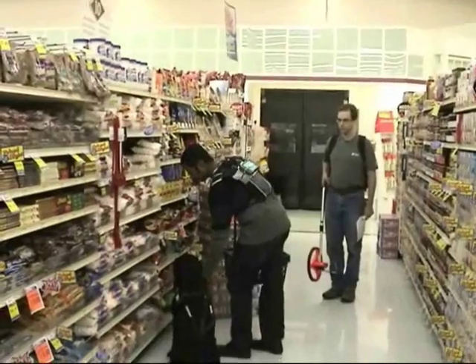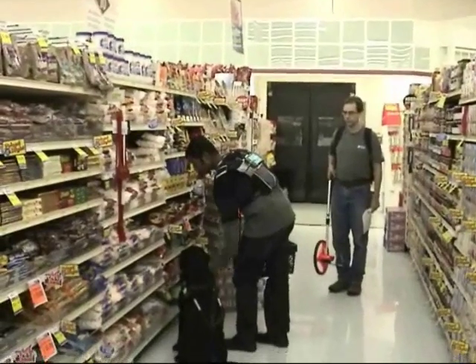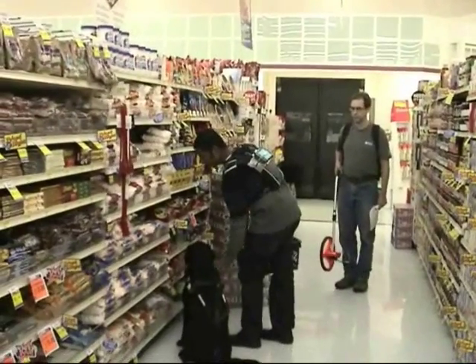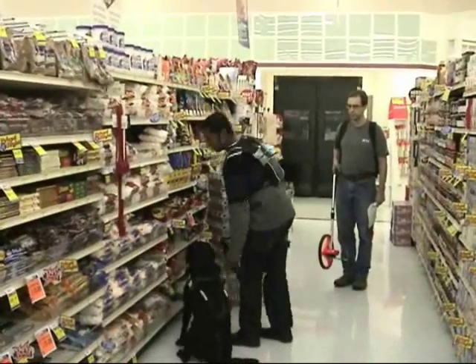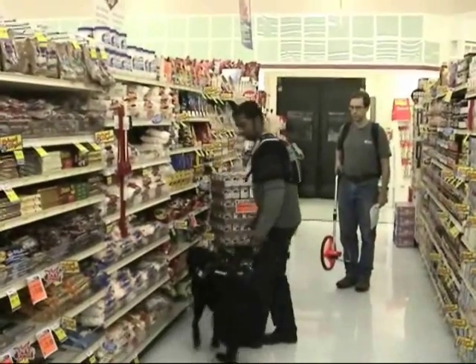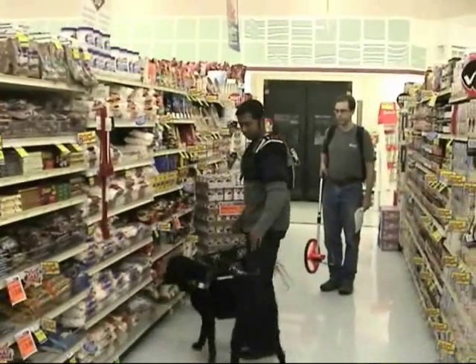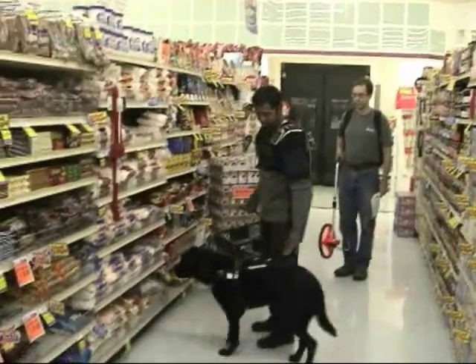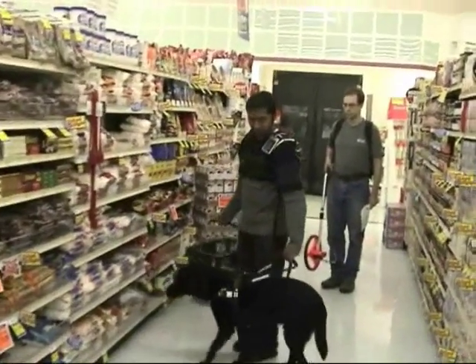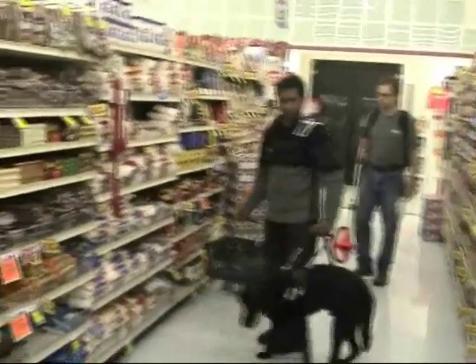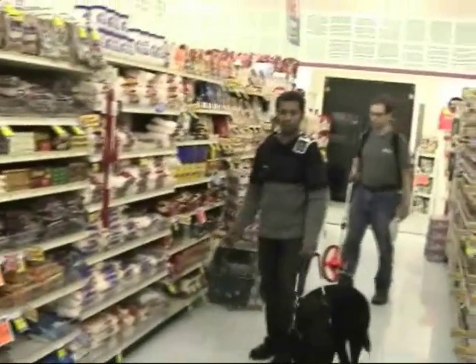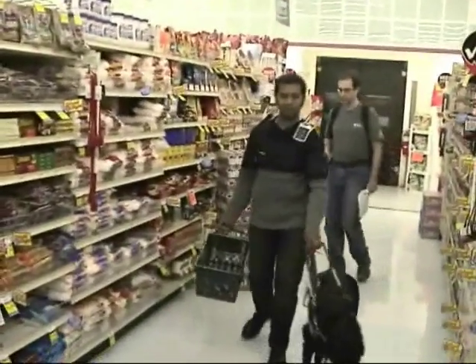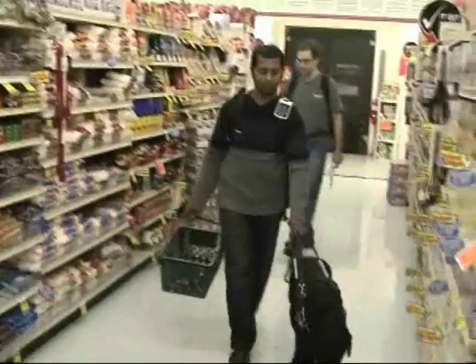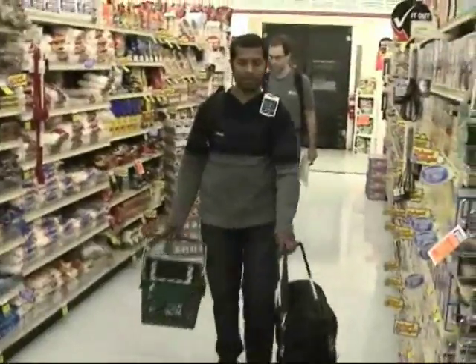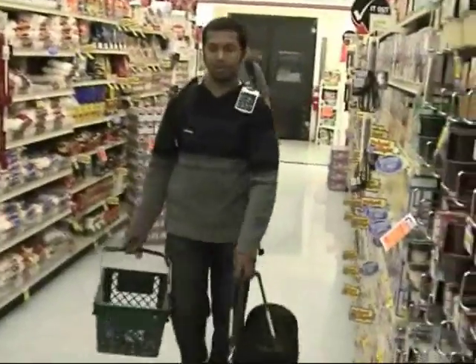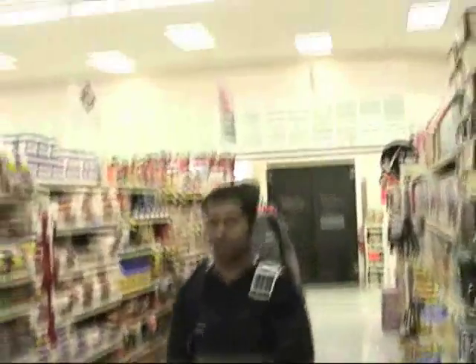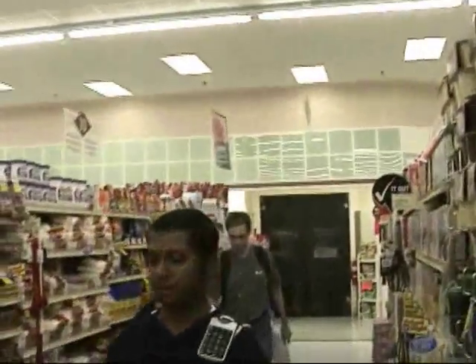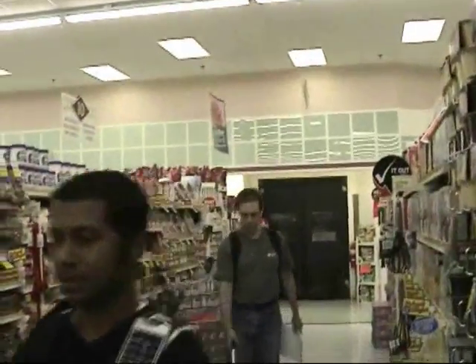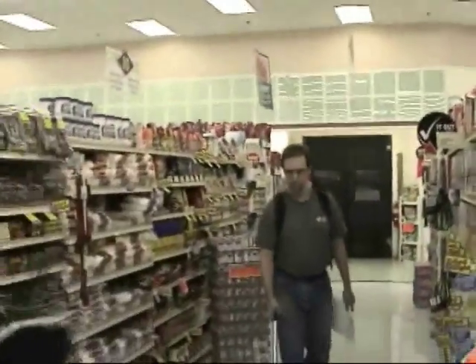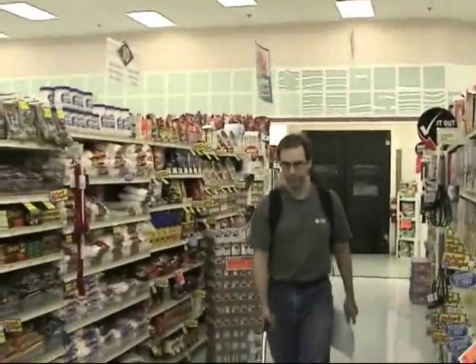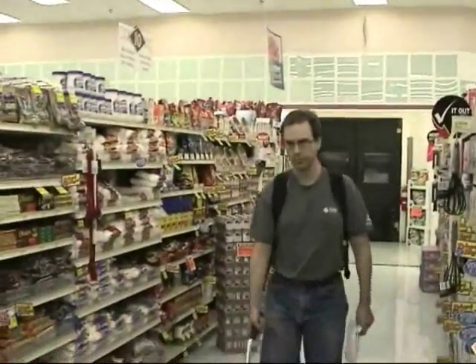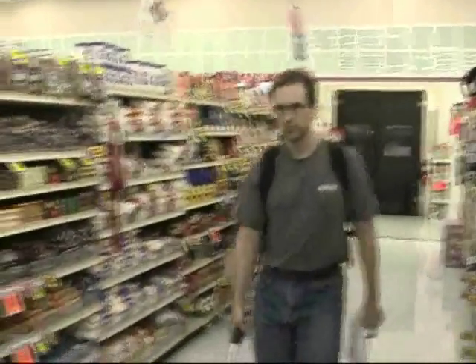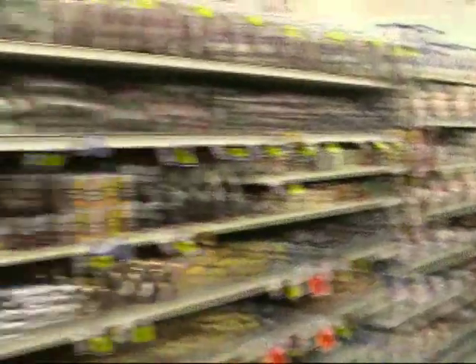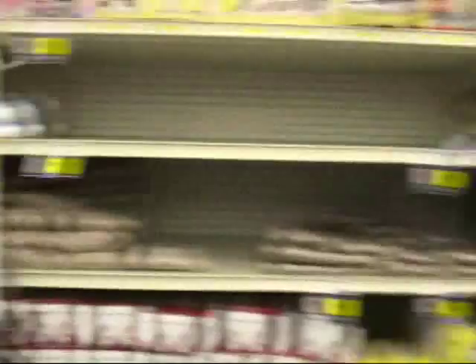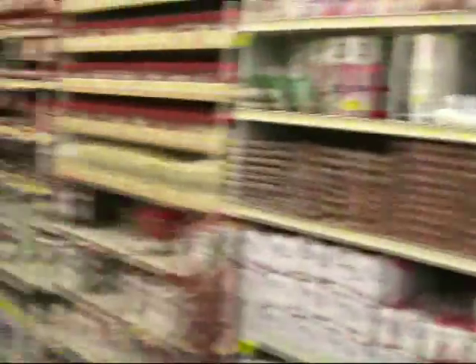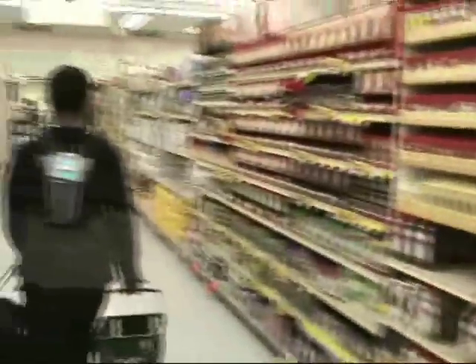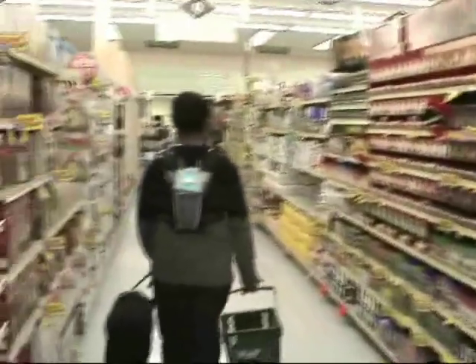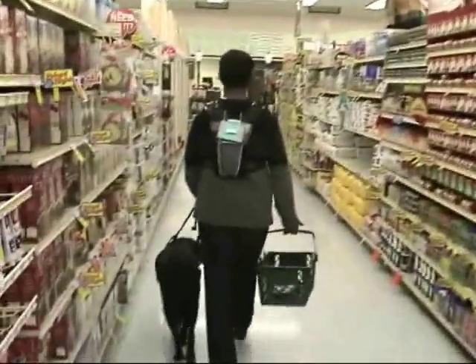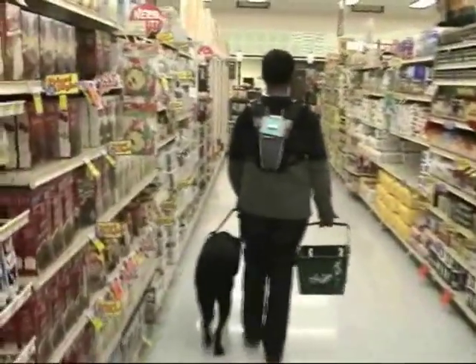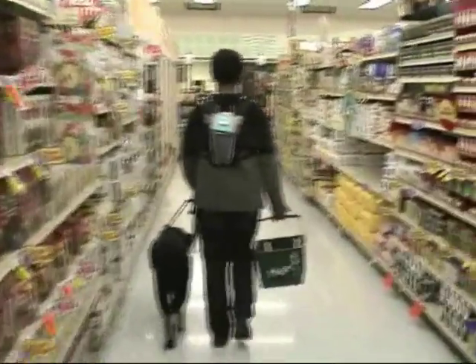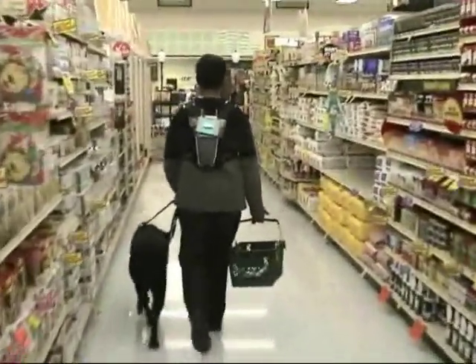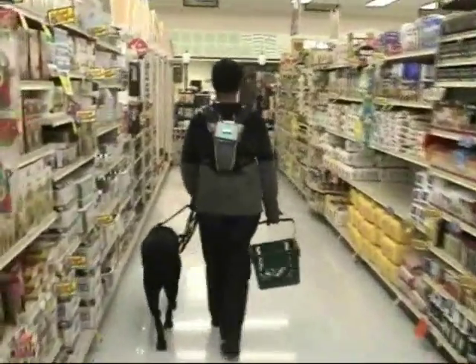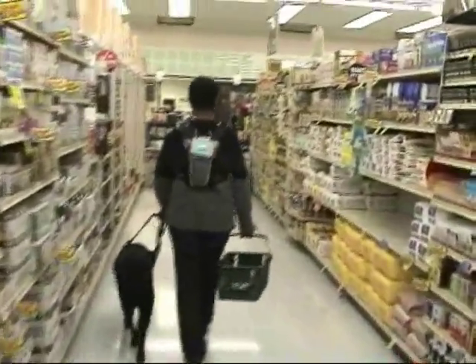We noticed that the more the participants used the system, the smaller was the total distance they walked in the store. A key finding was that verbal route directions were sufficient for our sample of independent travelers to navigate the supermarket reliably. The more they used the system, the less they requested verbal route directions.